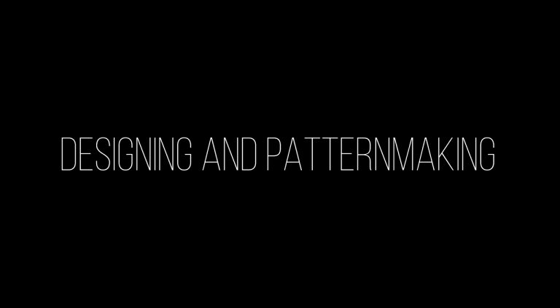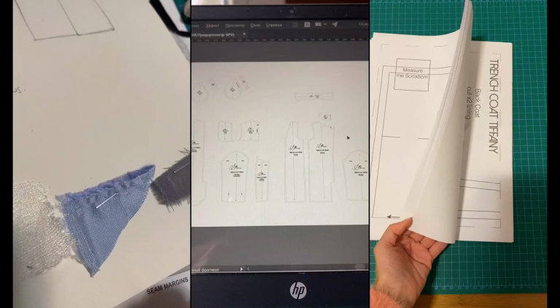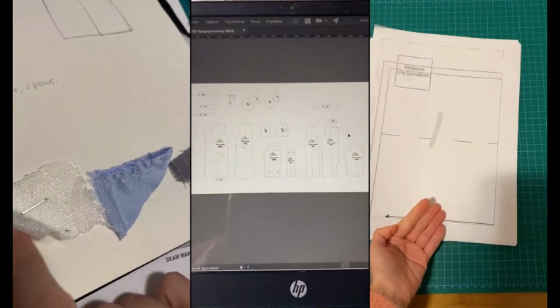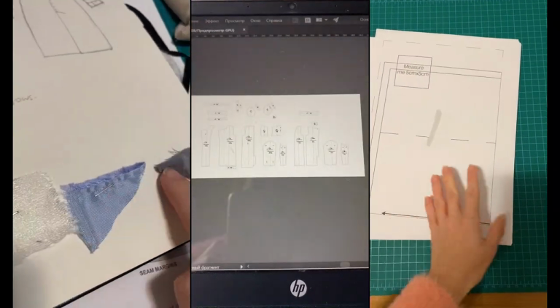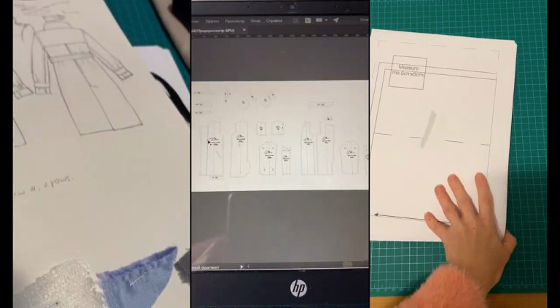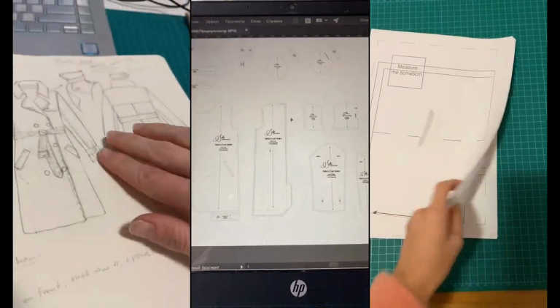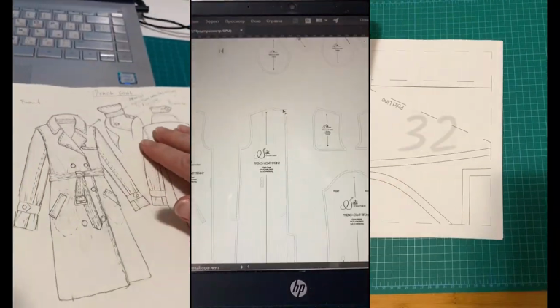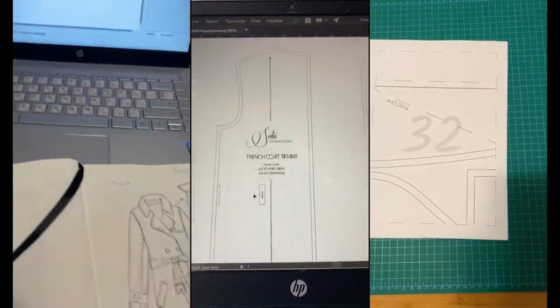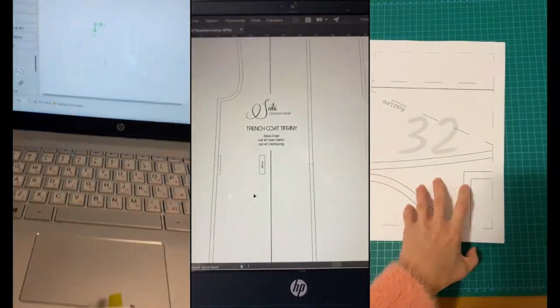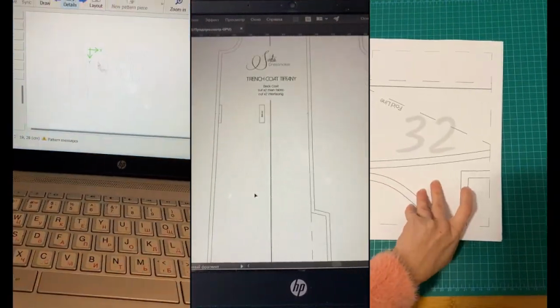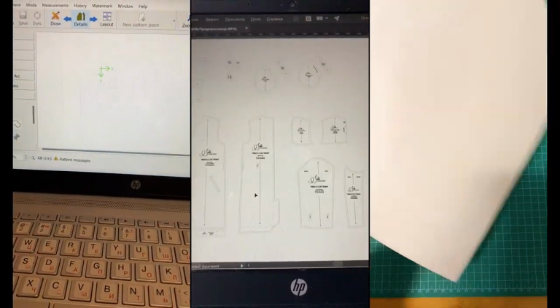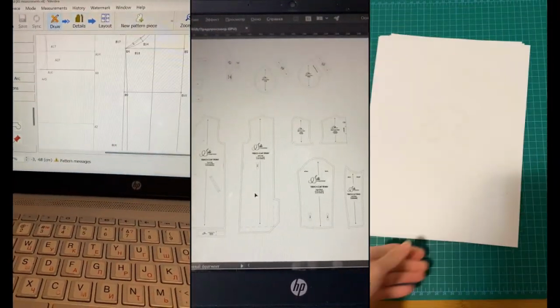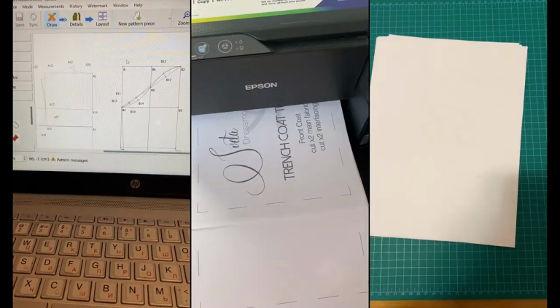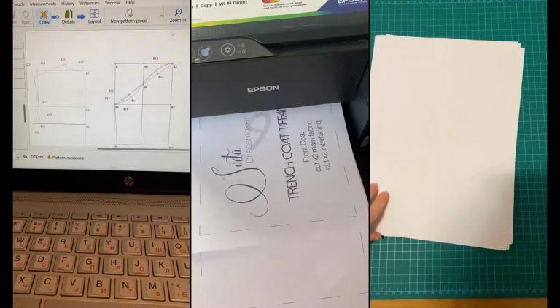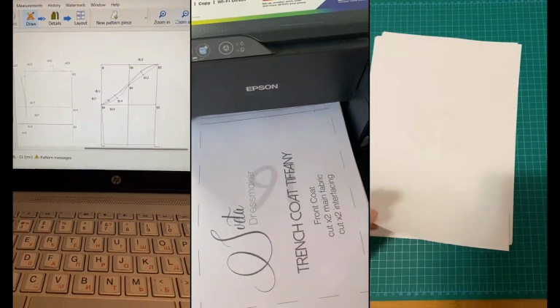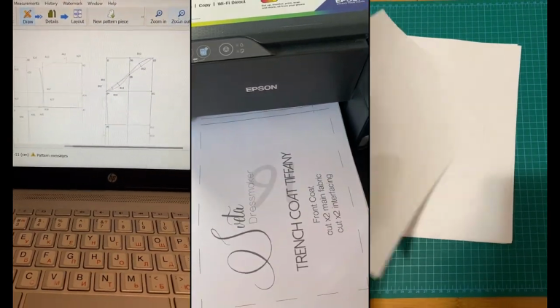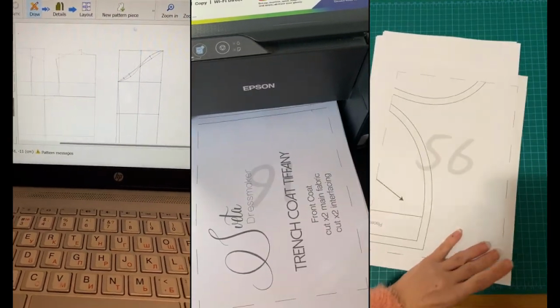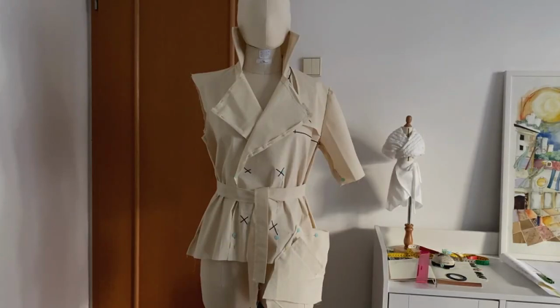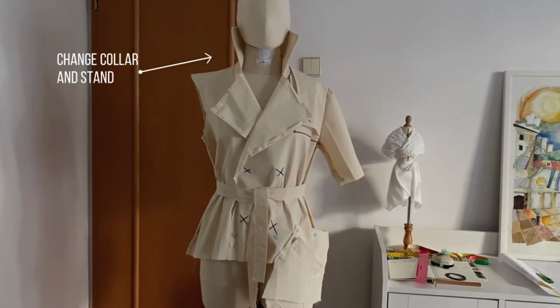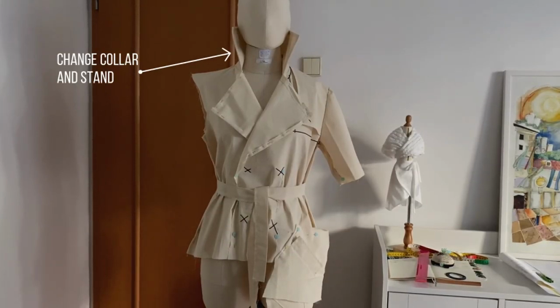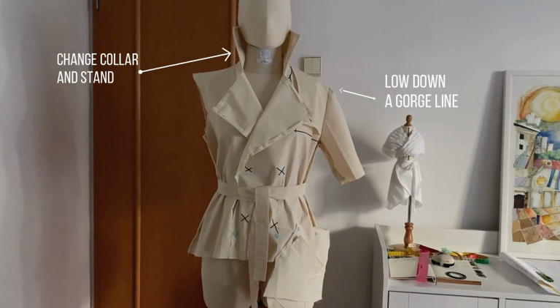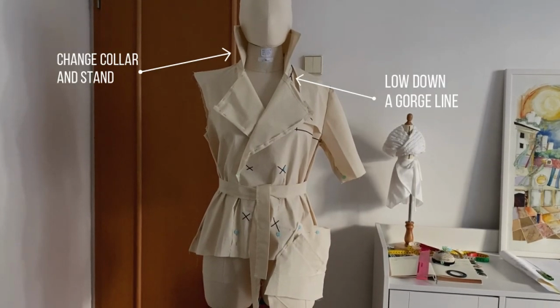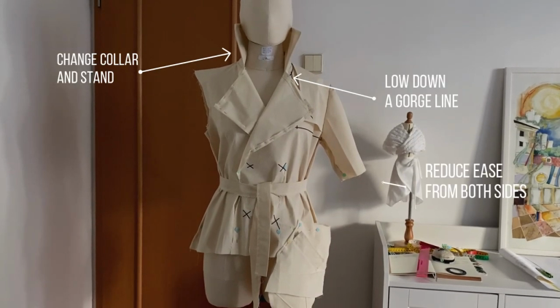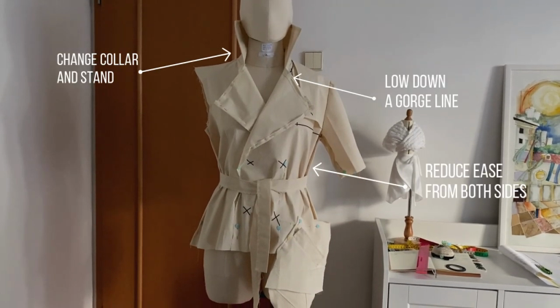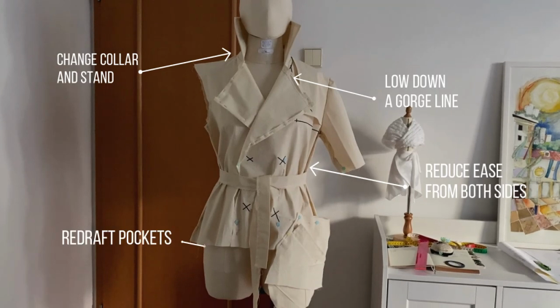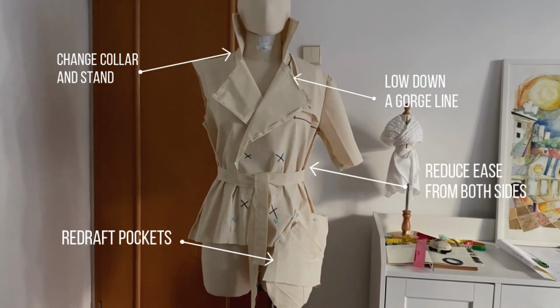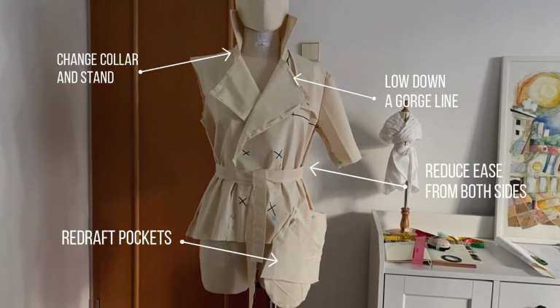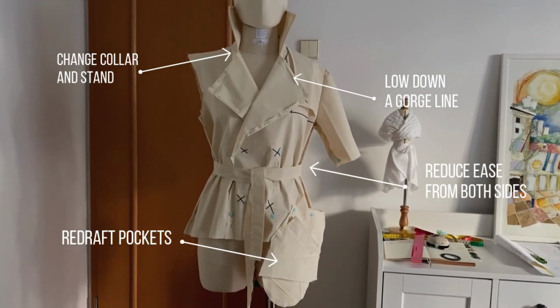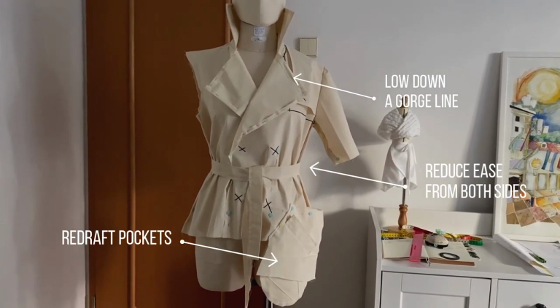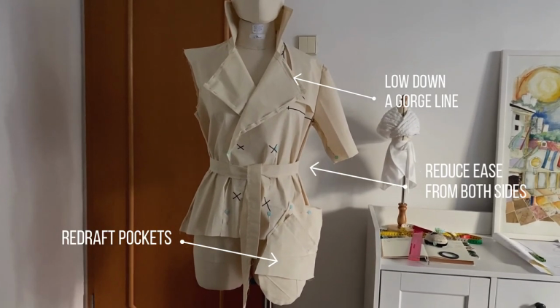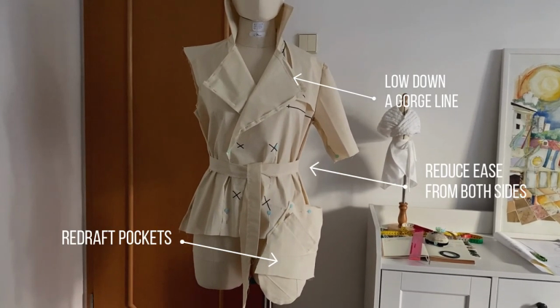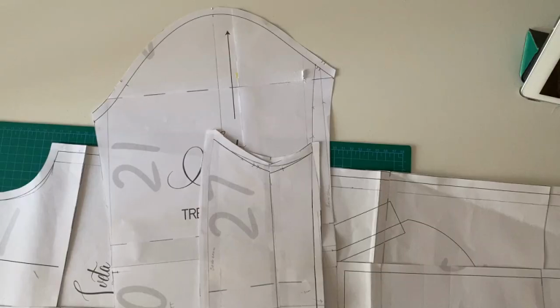Behind the camera I've done the designing, pattern making, mock up, fitting and adjusting patterns. If you are interested in any of those steps besides just the sewing process, let me know and I can make a new video as well.